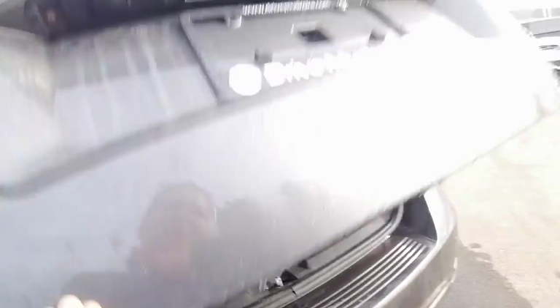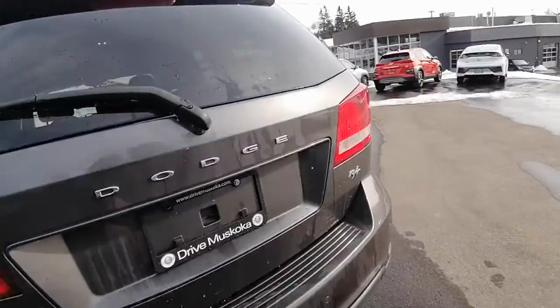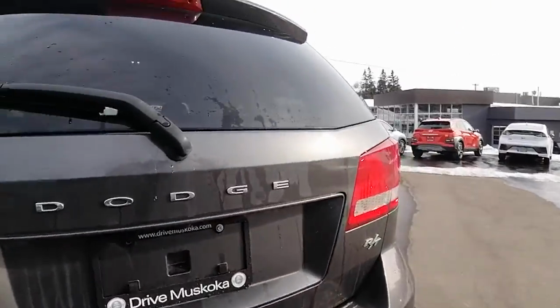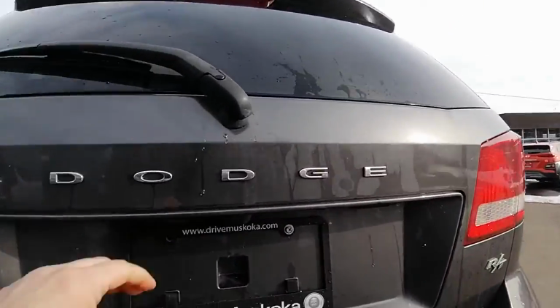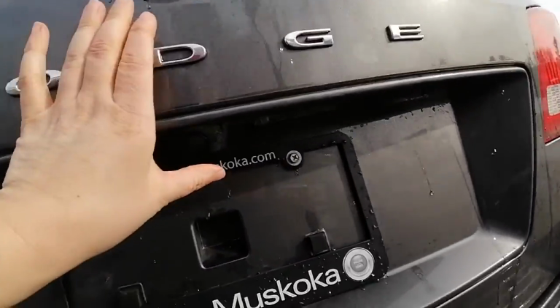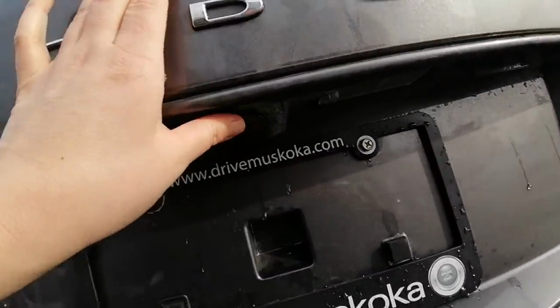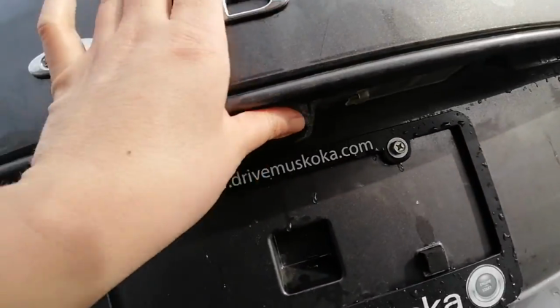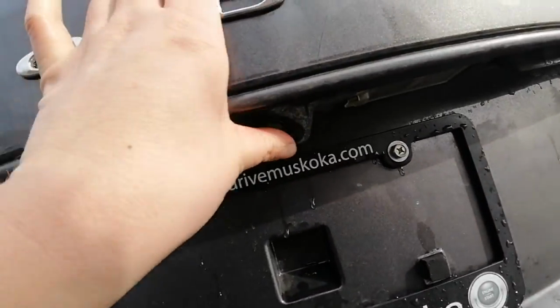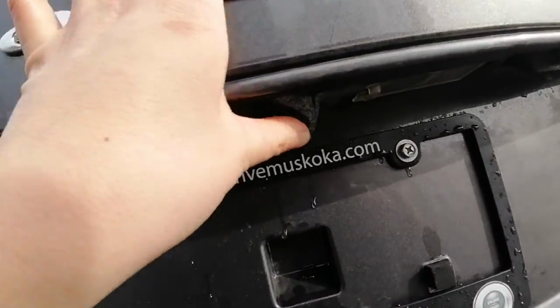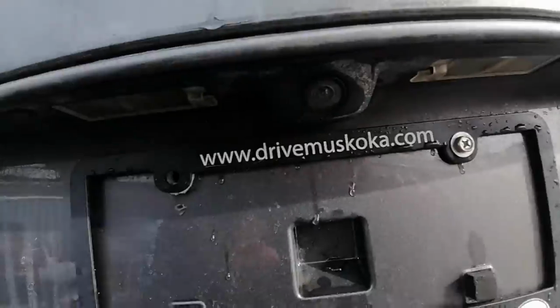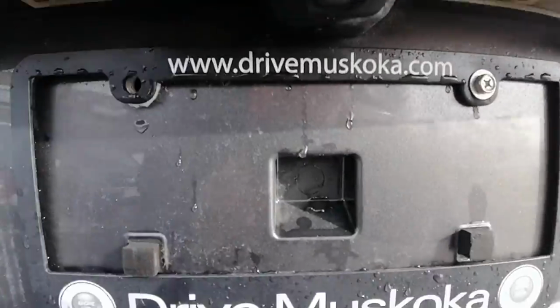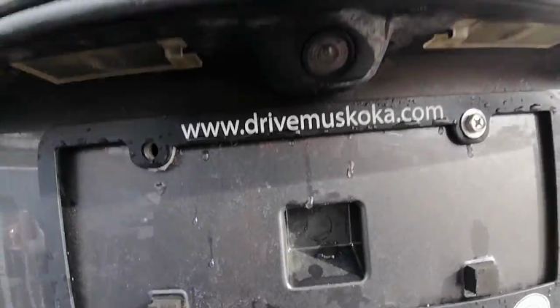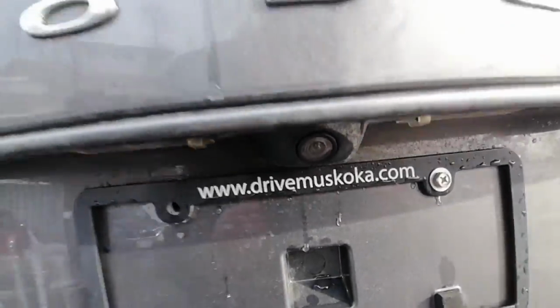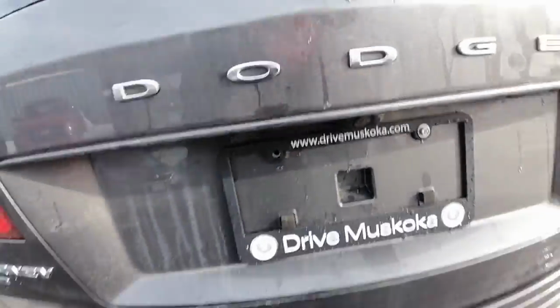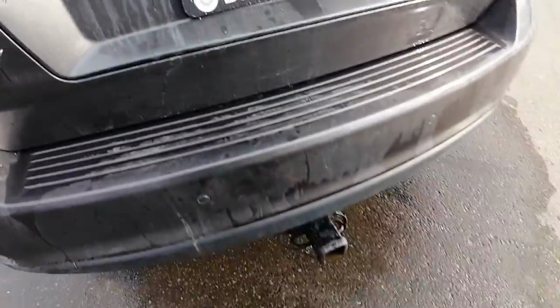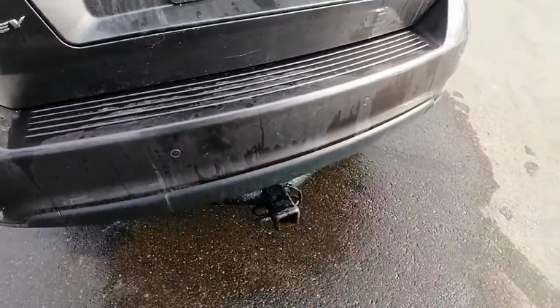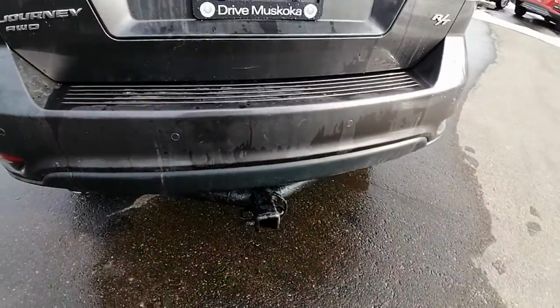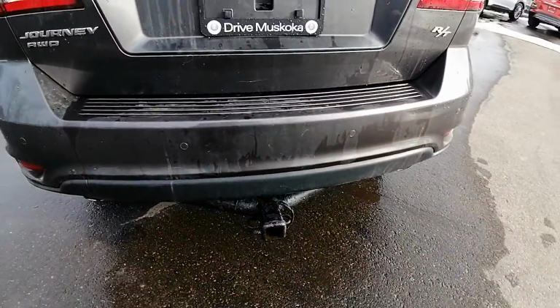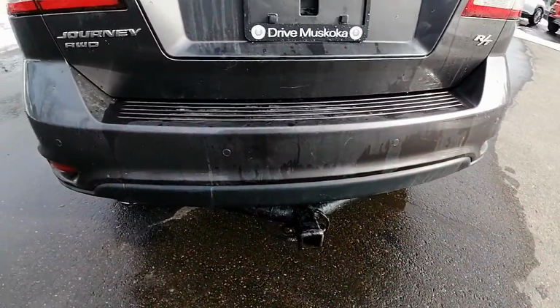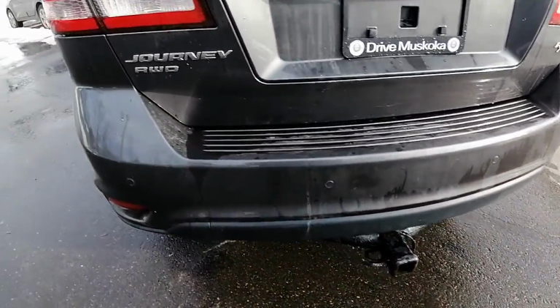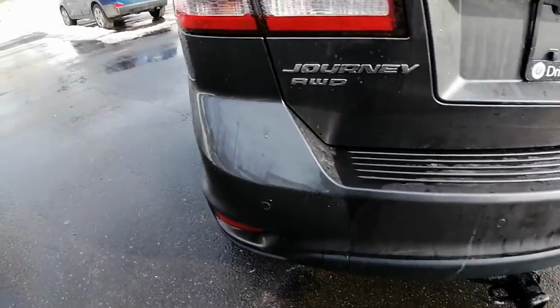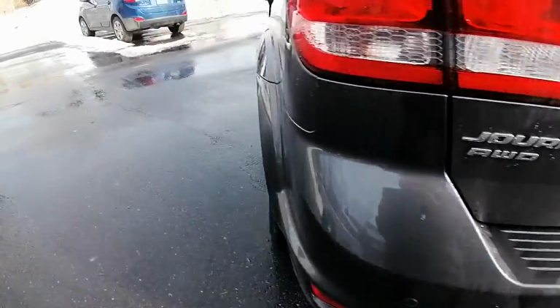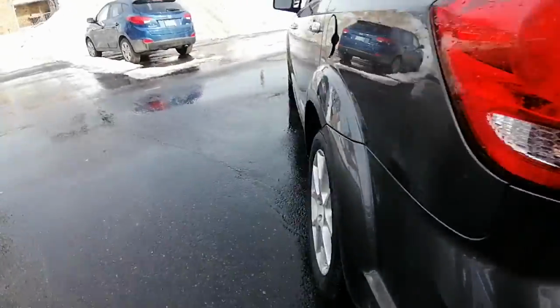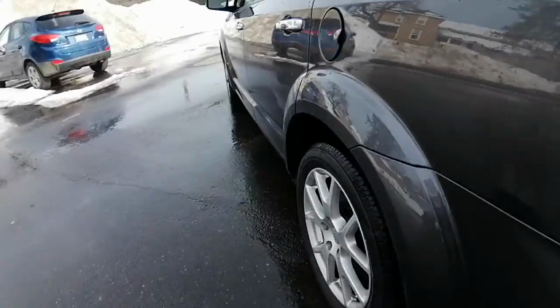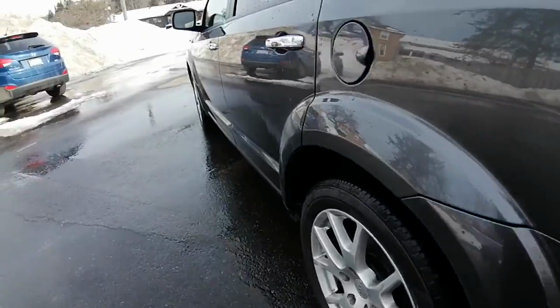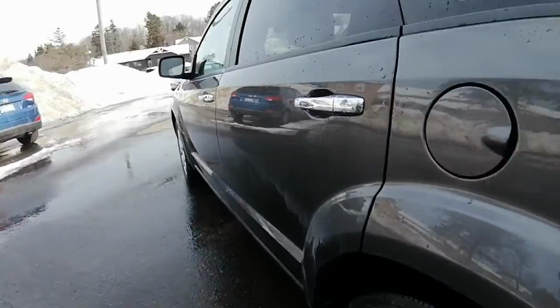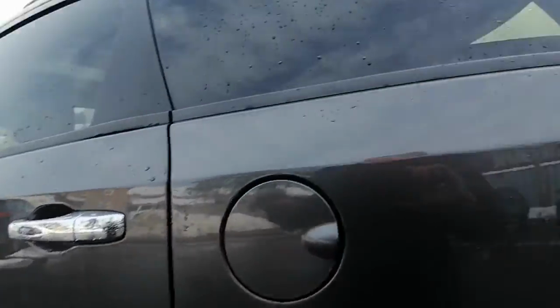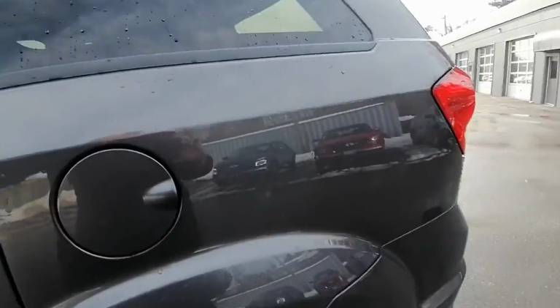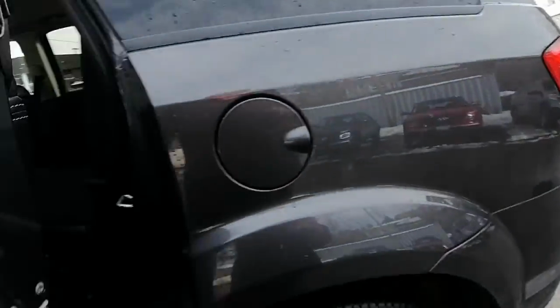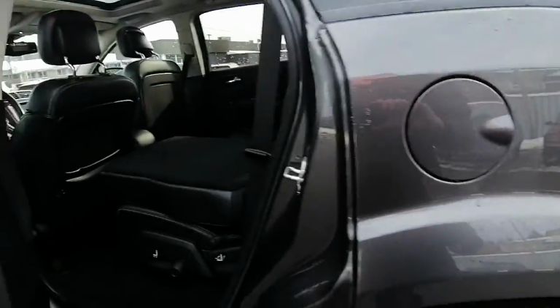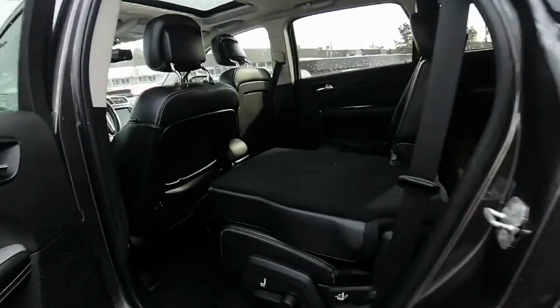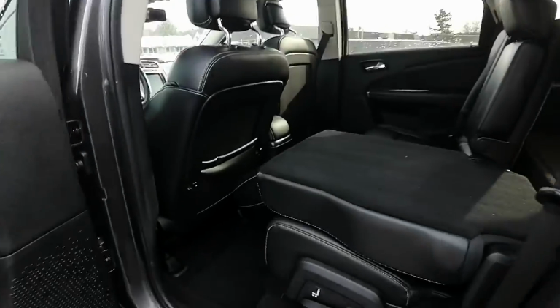There is a backup camera on this one — I just want to show you, right here, there it is. It's also got the tow package, so if you're thinking of hauling anything, this is the right vehicle for you.